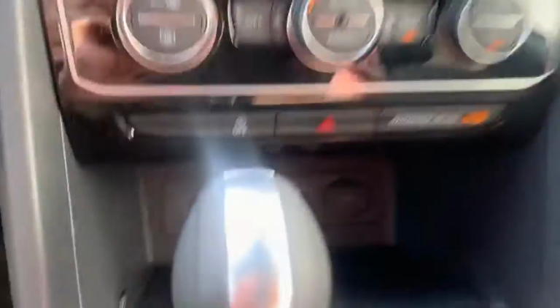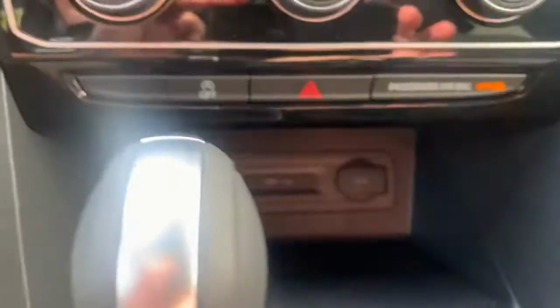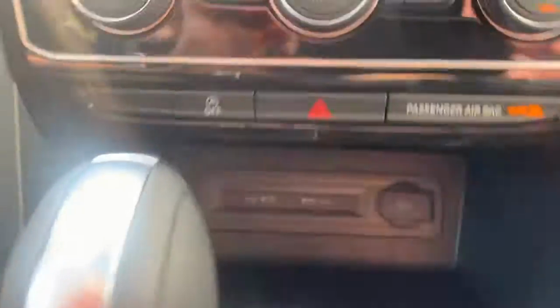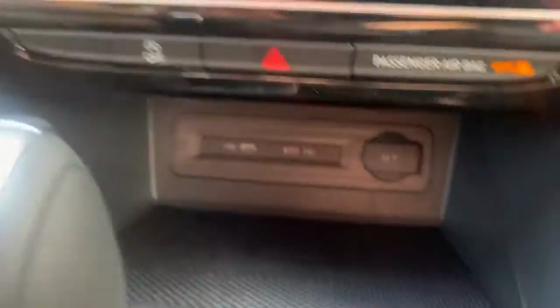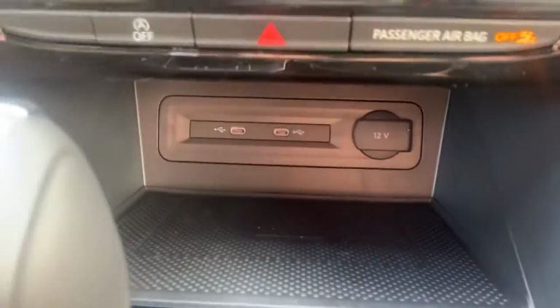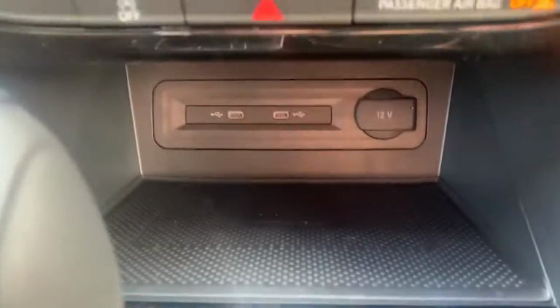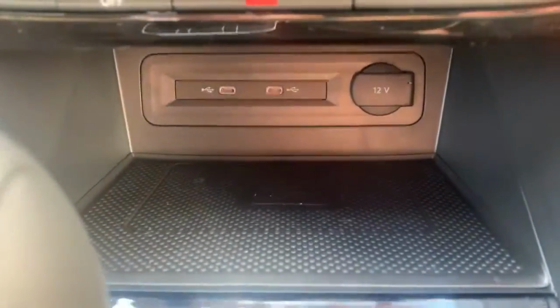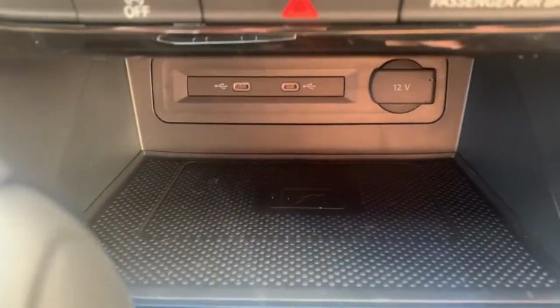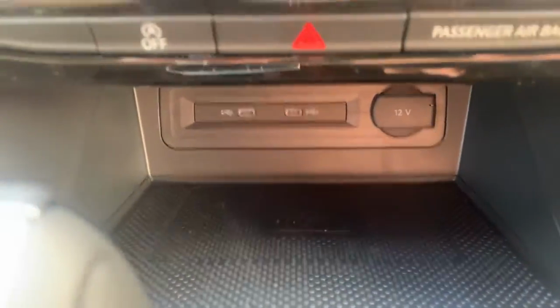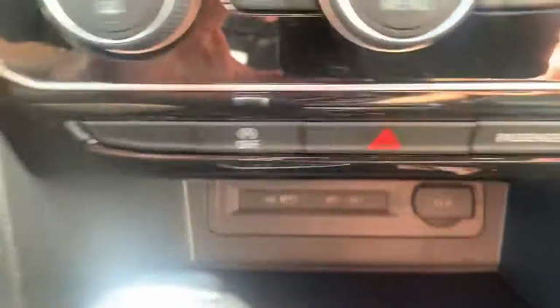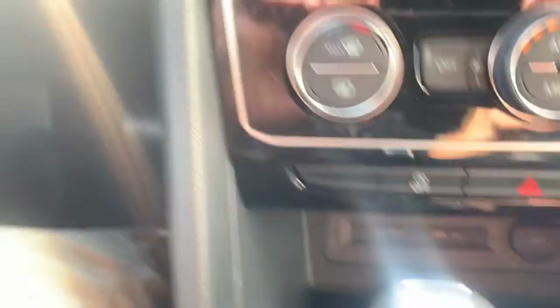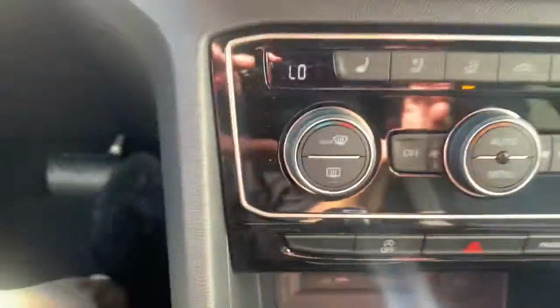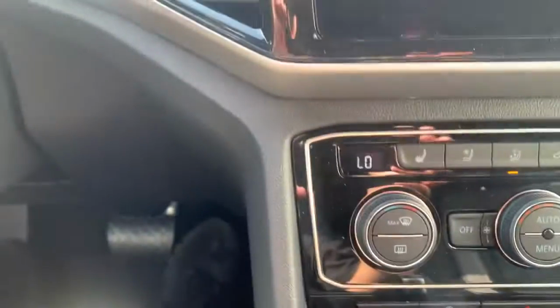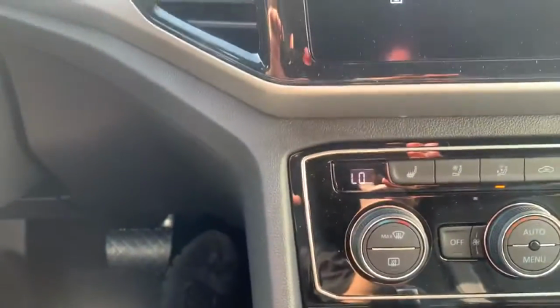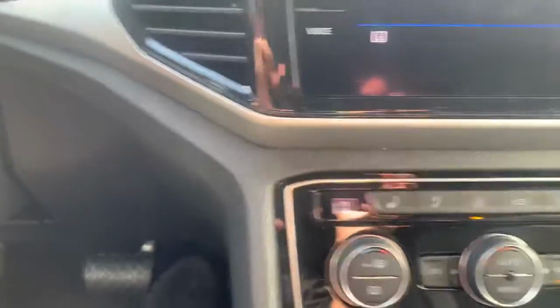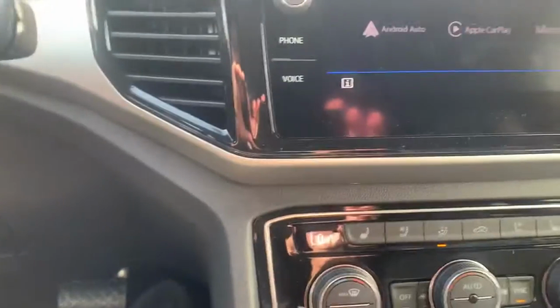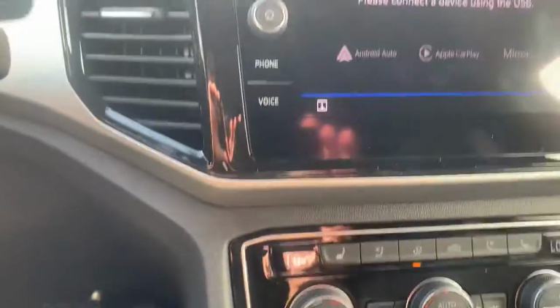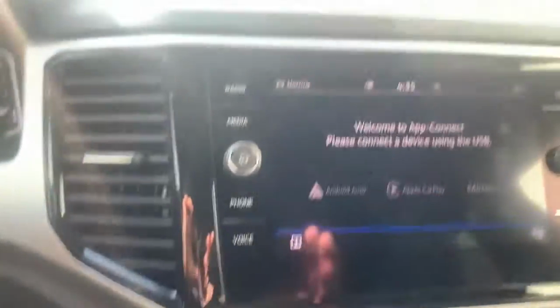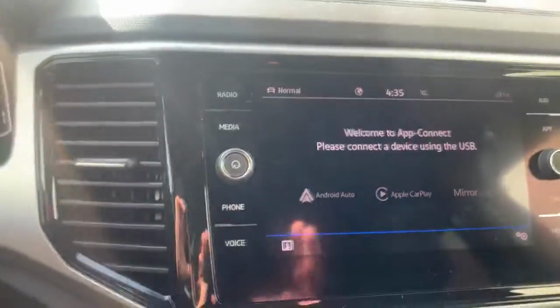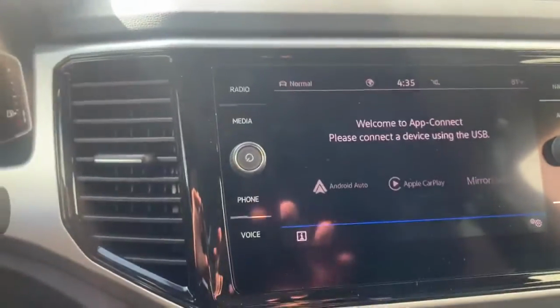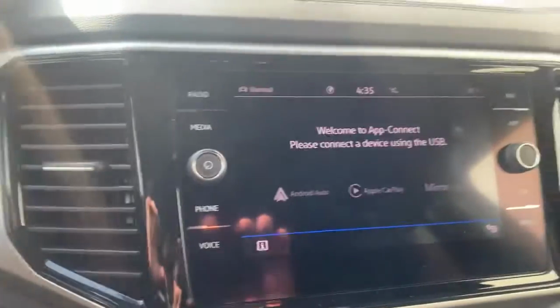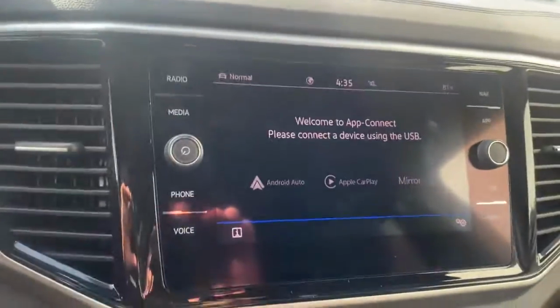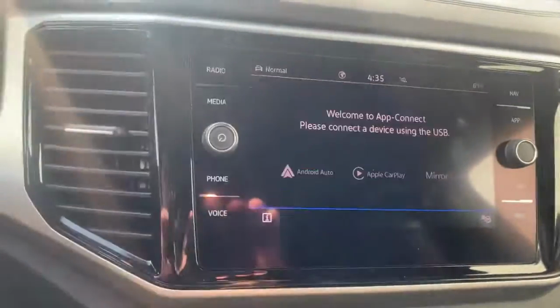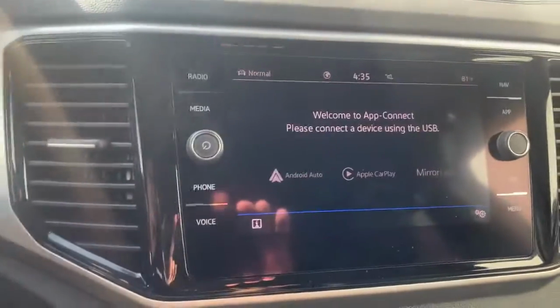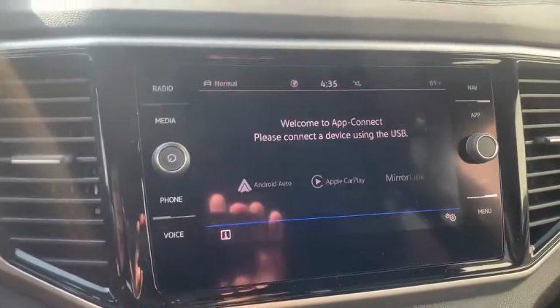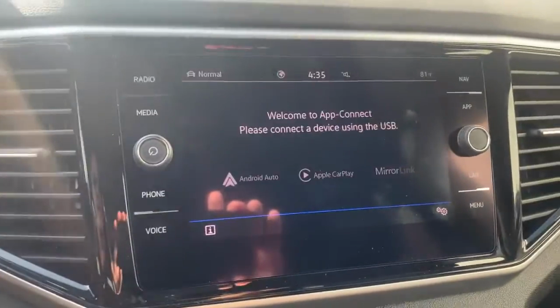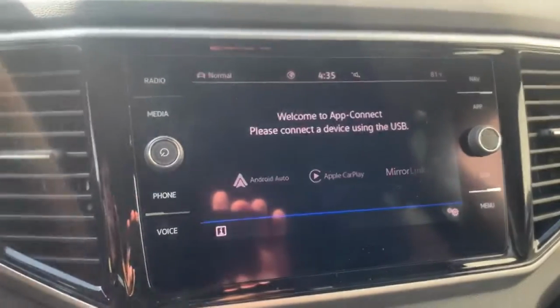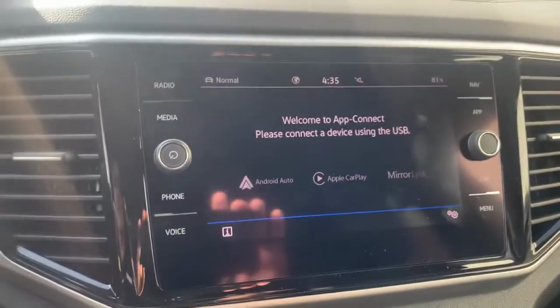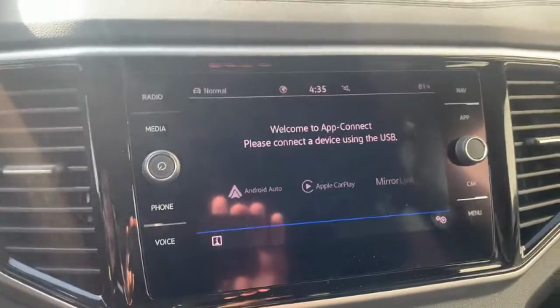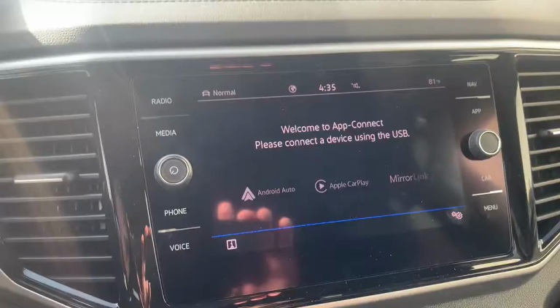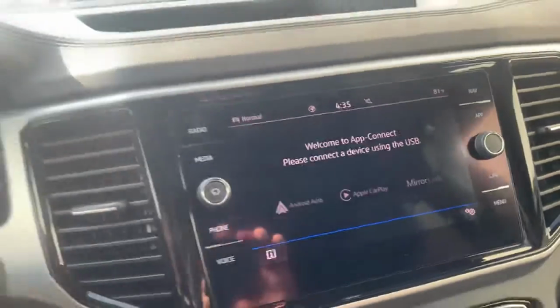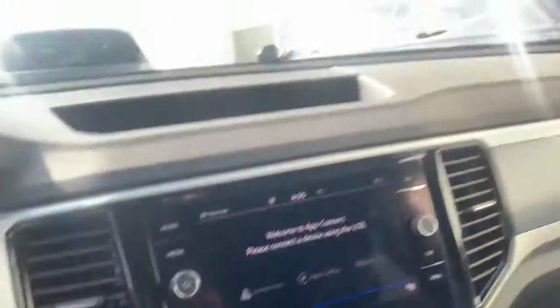There's a wireless charging port down here, and the connection to Apple CarPlay and Android Auto is now wireless as well. So a lot of really great features in here.